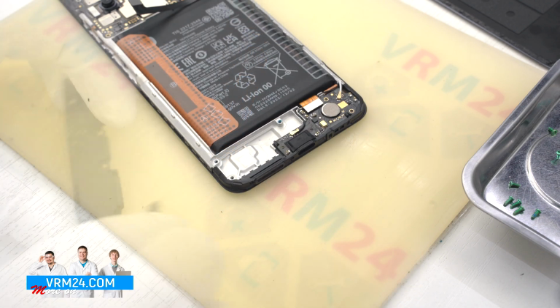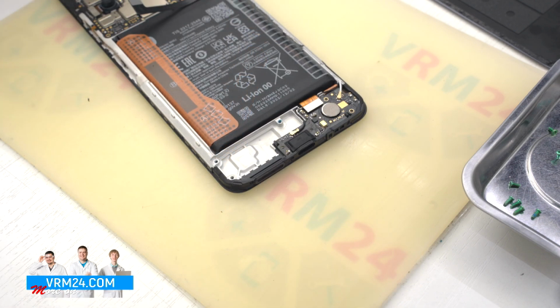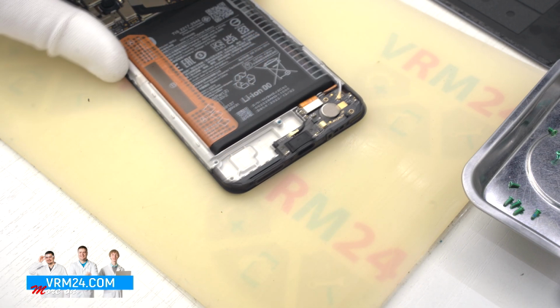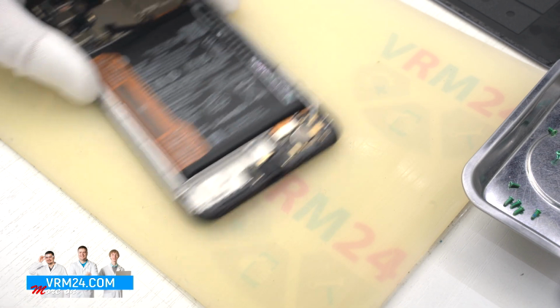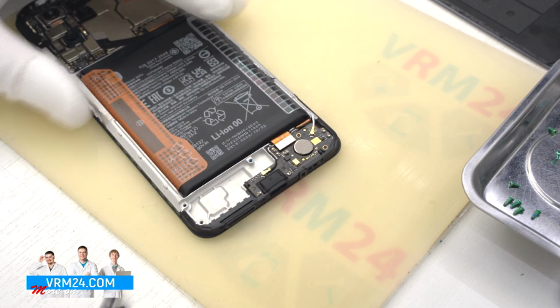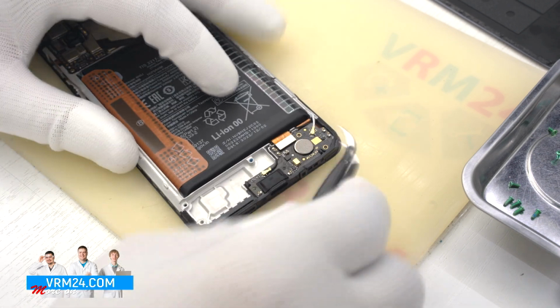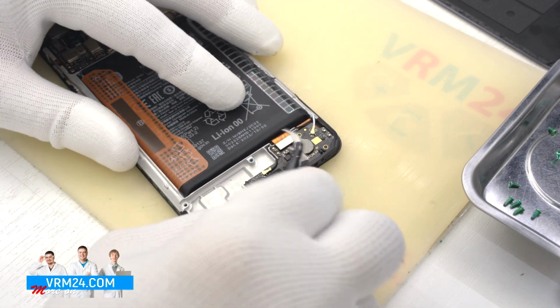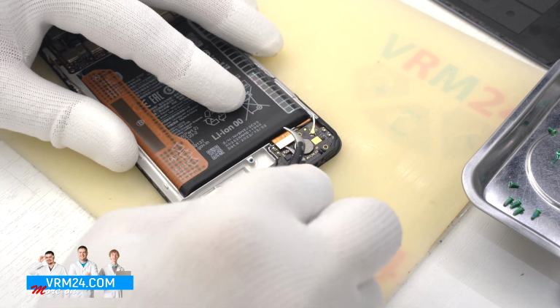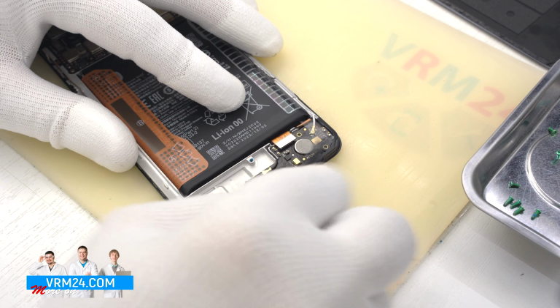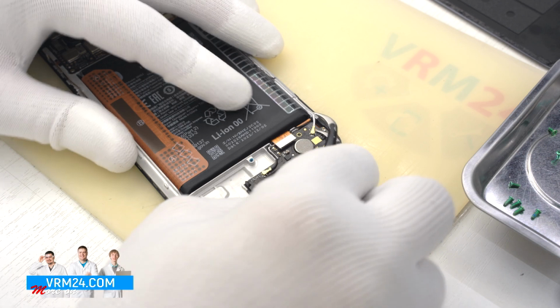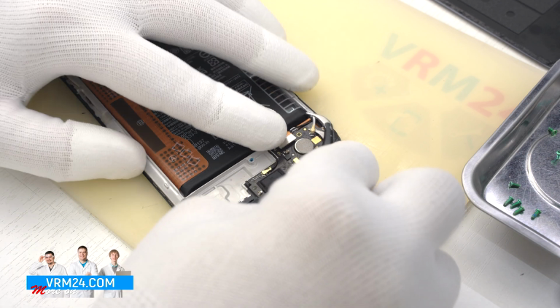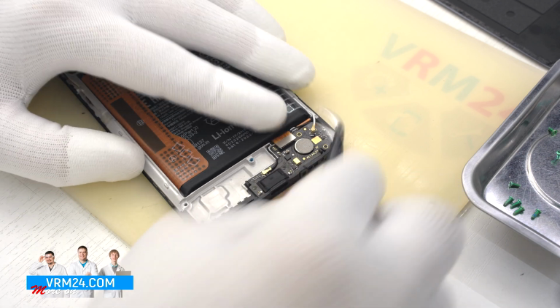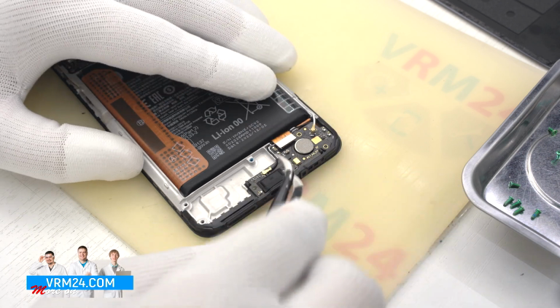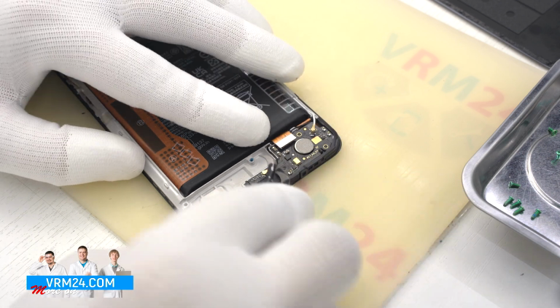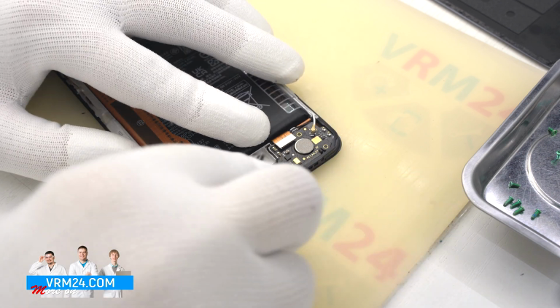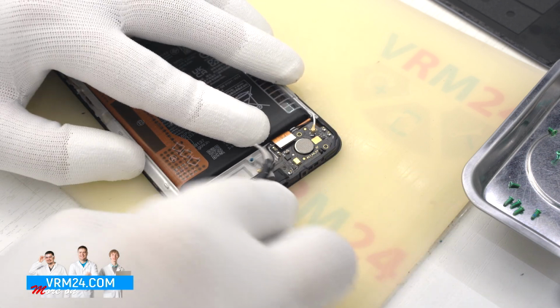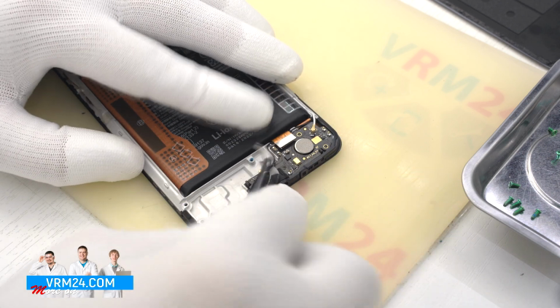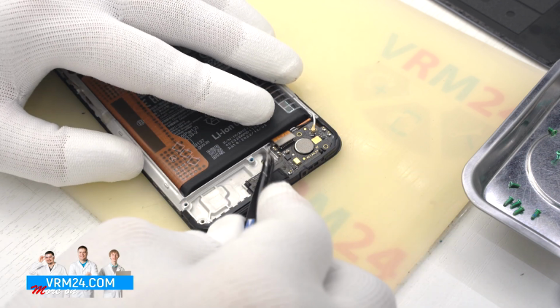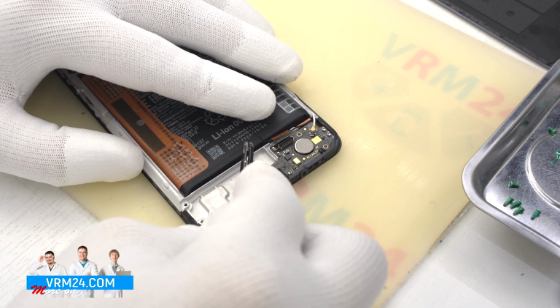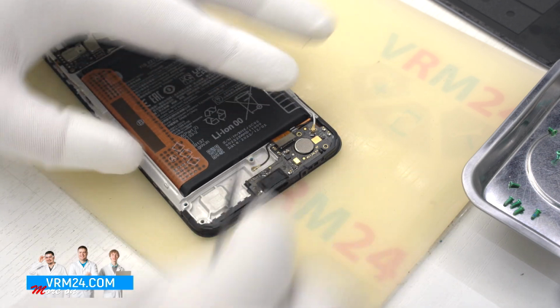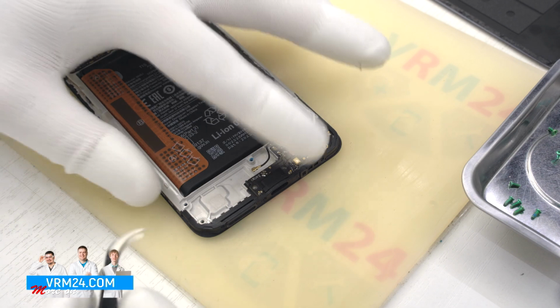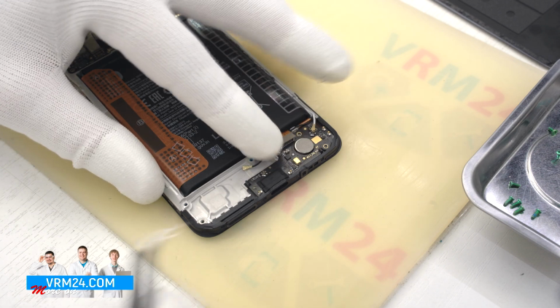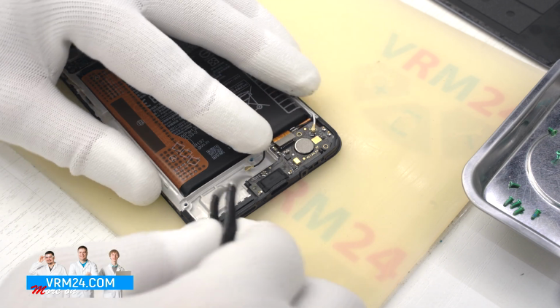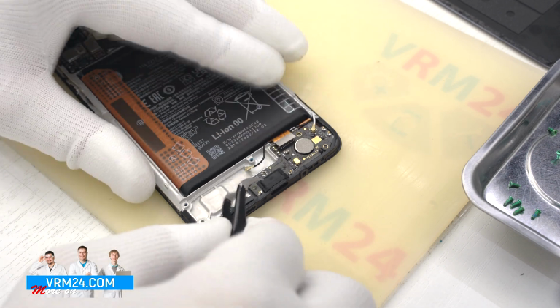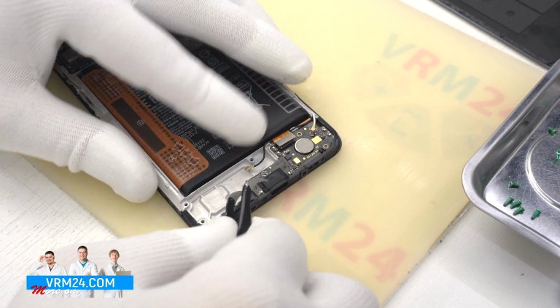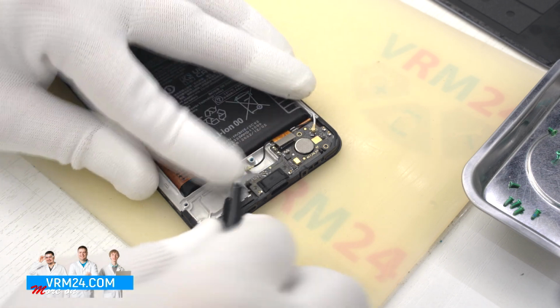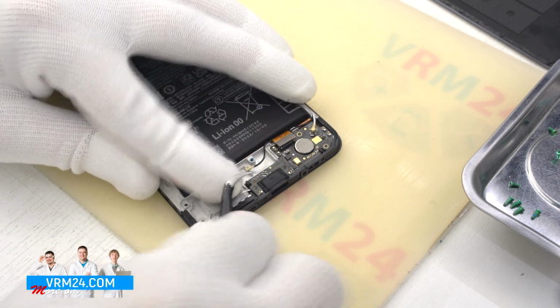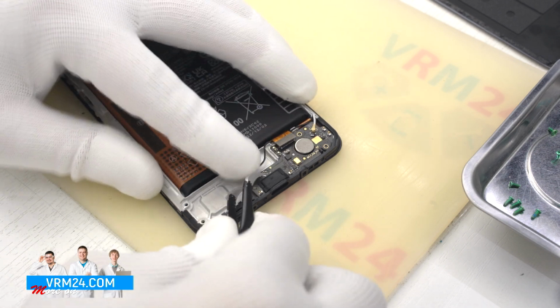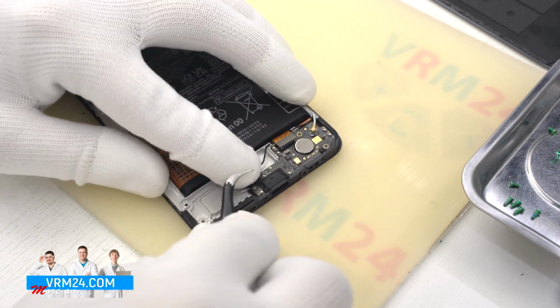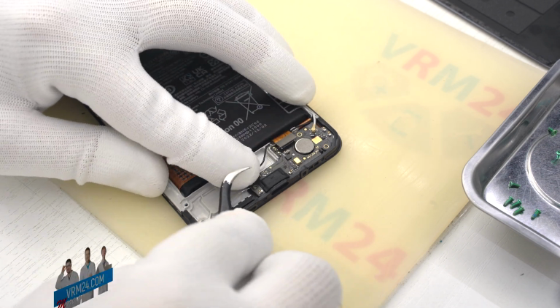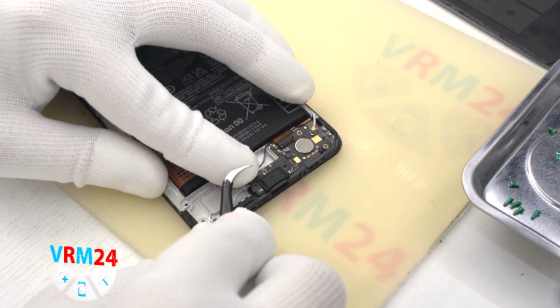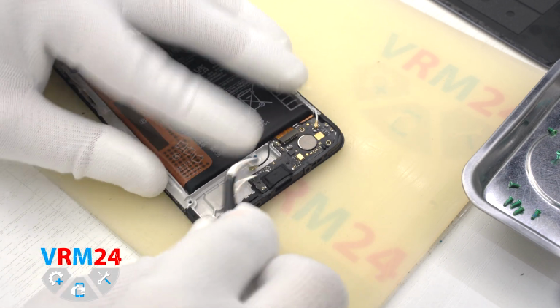We disconnect the interboard cable connector, the coaxial cable connector, and the connector for another coaxial cable. Then we pry at the edge and detach the subboard.